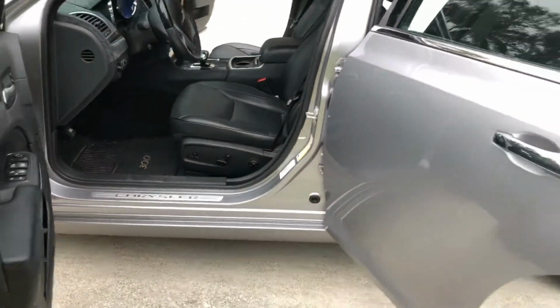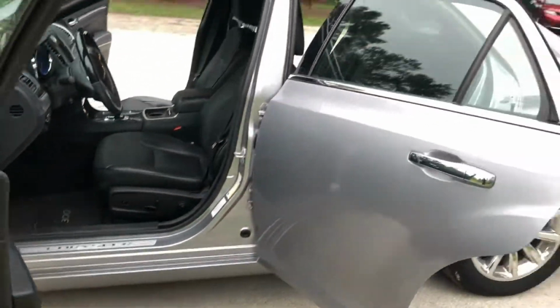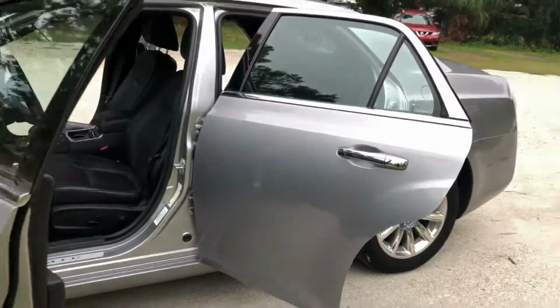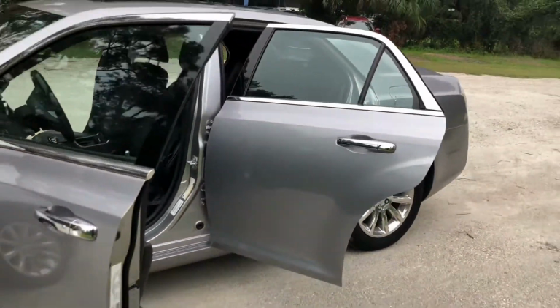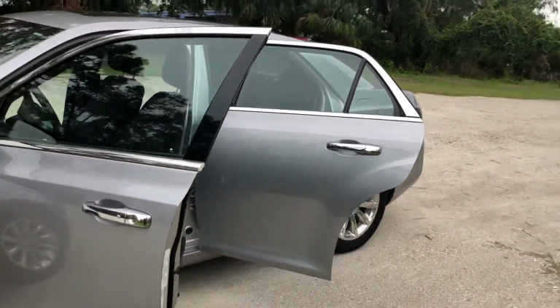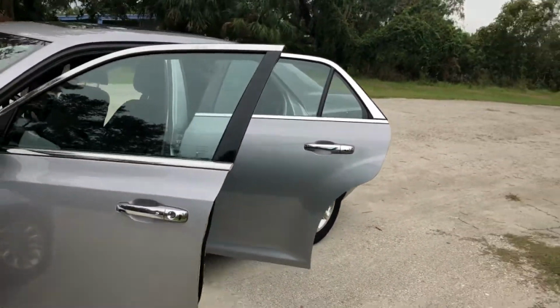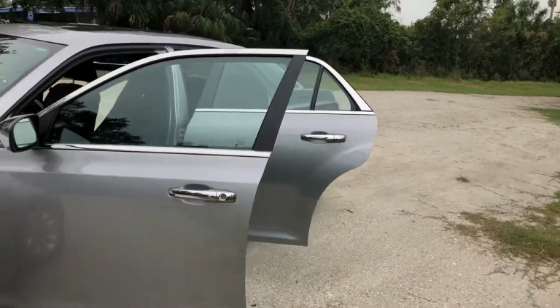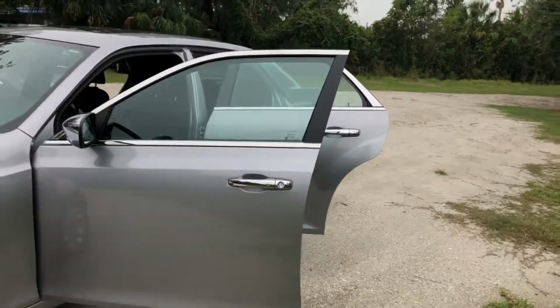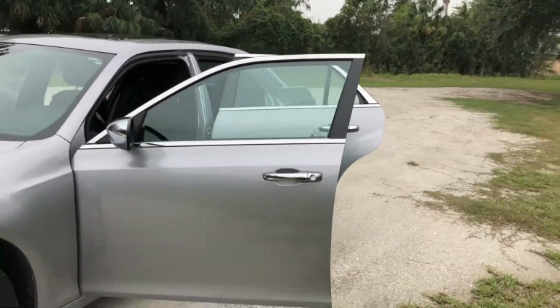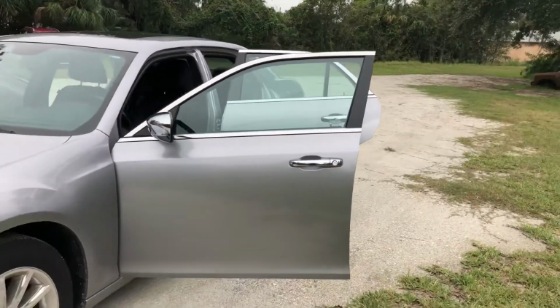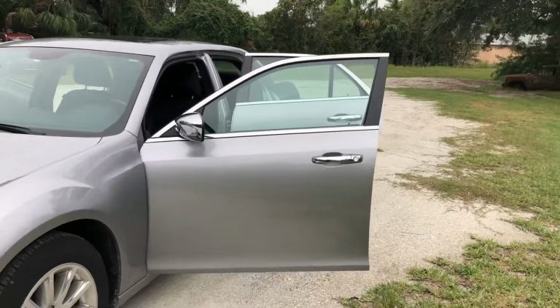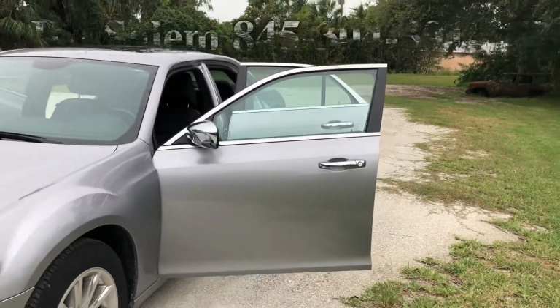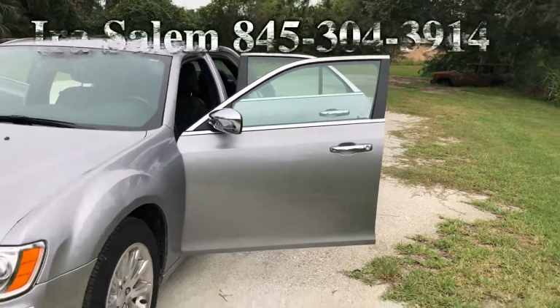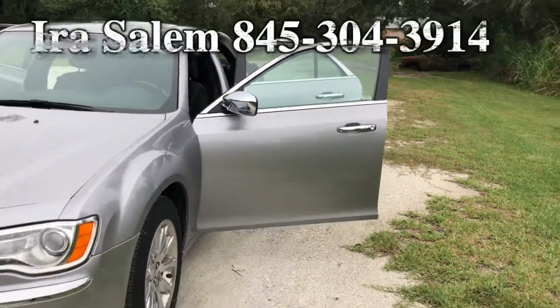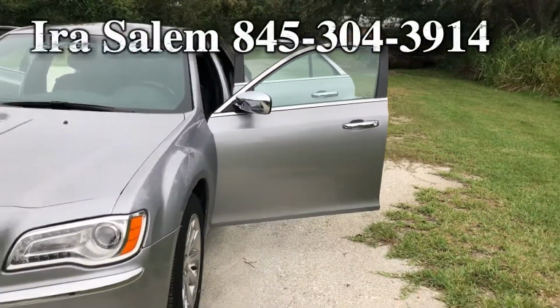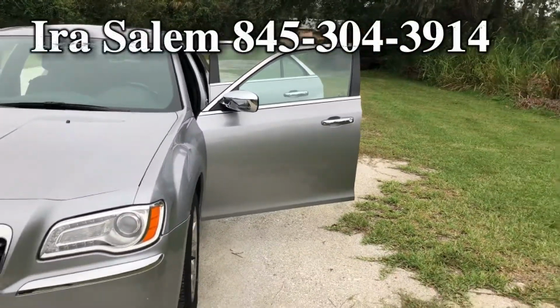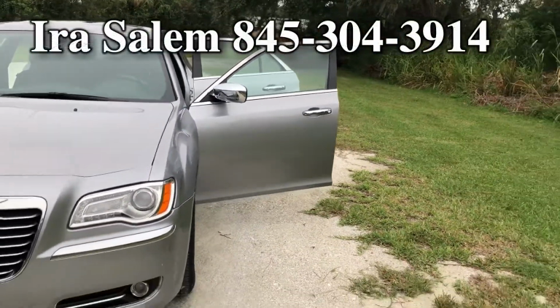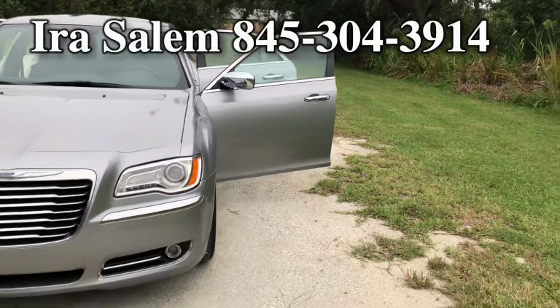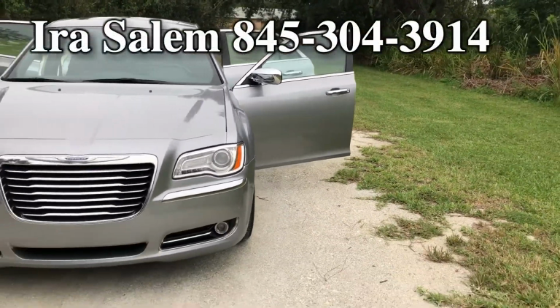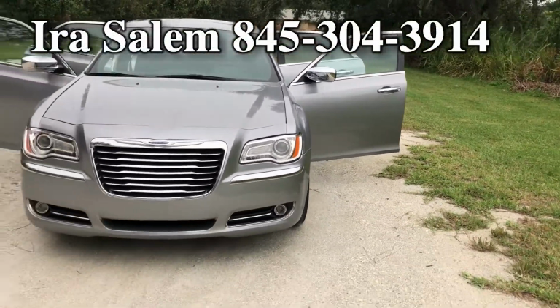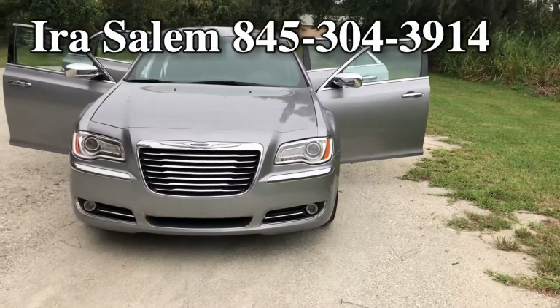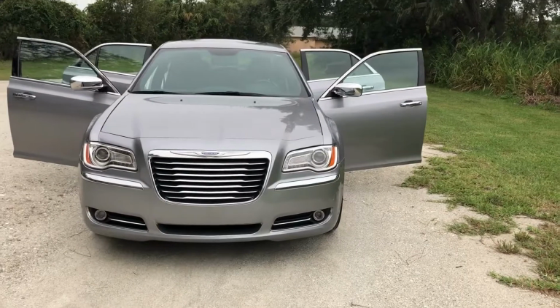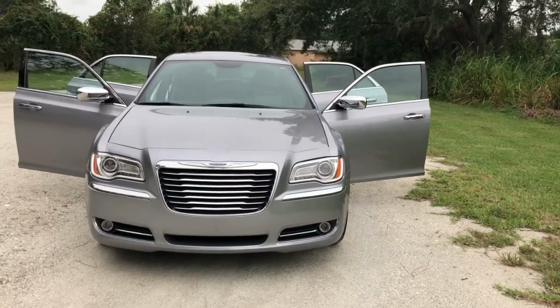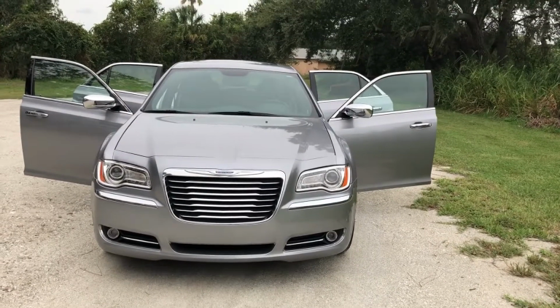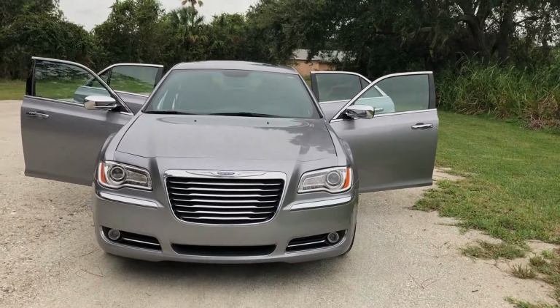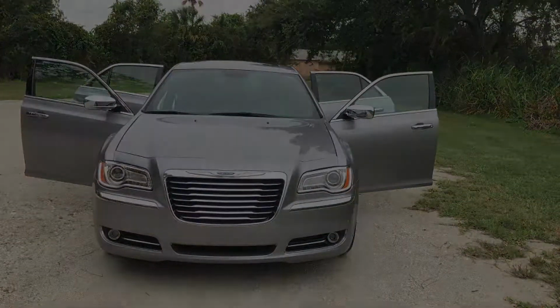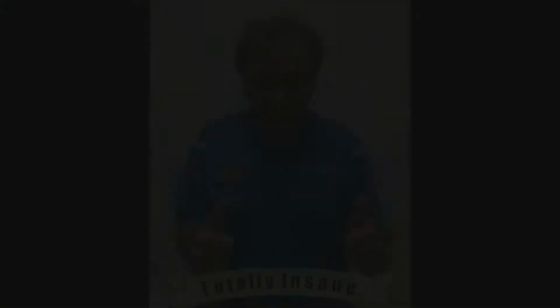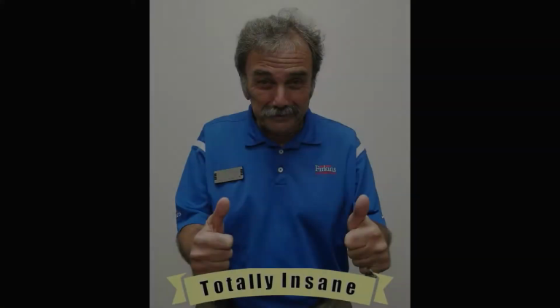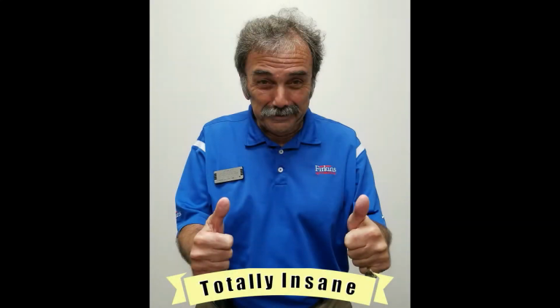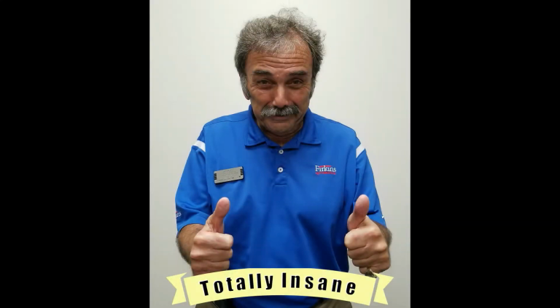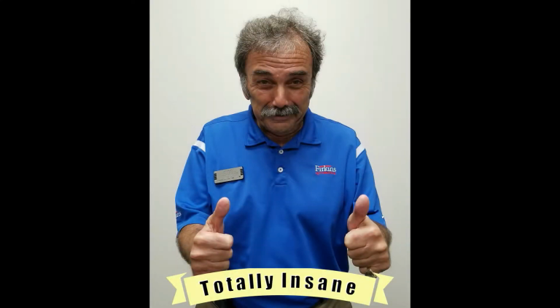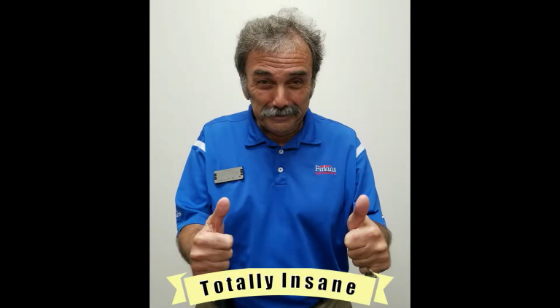You will only find this car at Ferkins. Call me, Ira Salem, at 845-304-3914. Find it at Ferkins — my prices are totally insane.